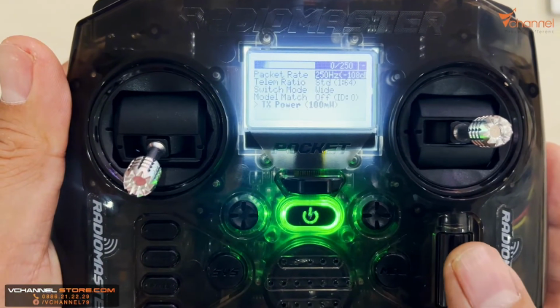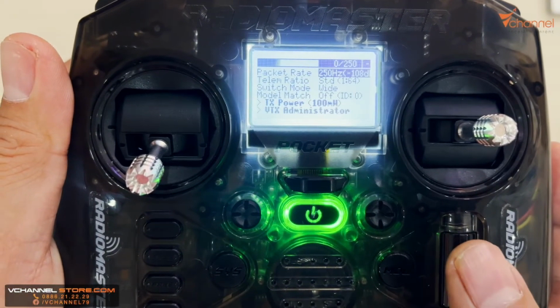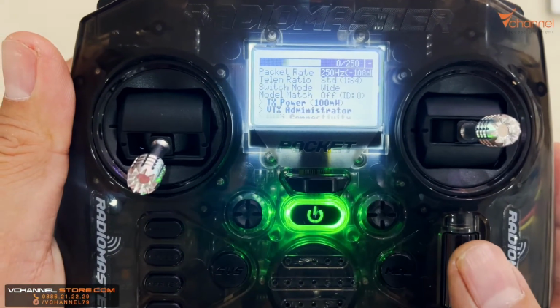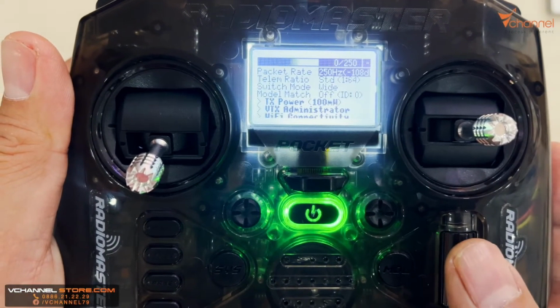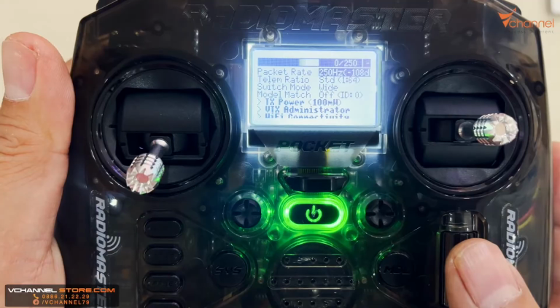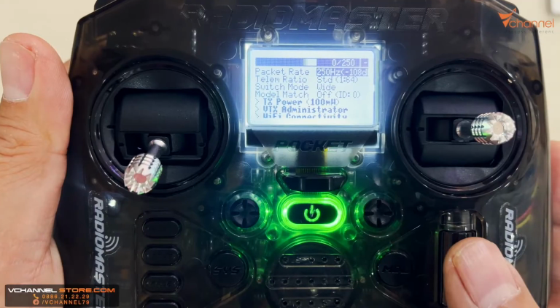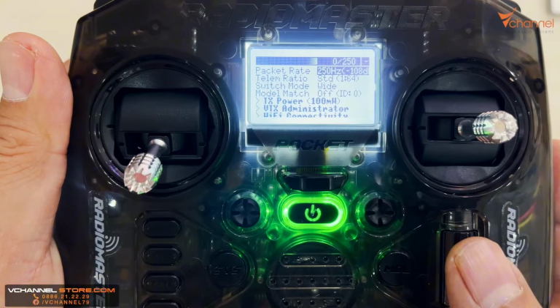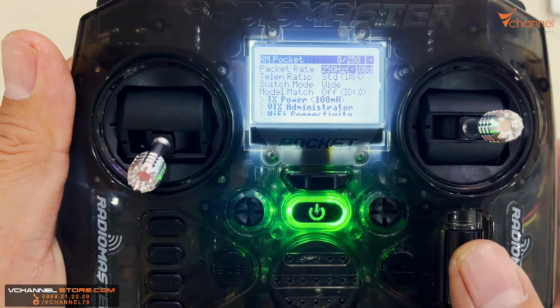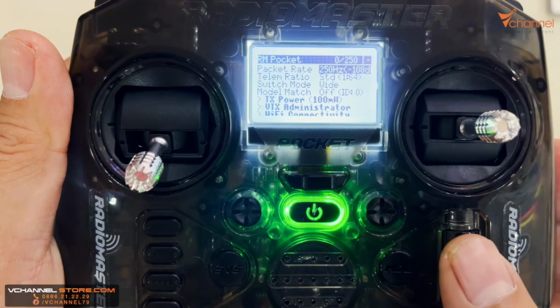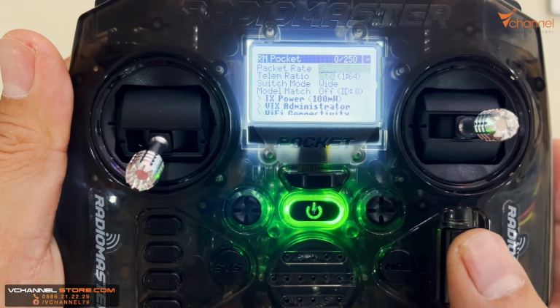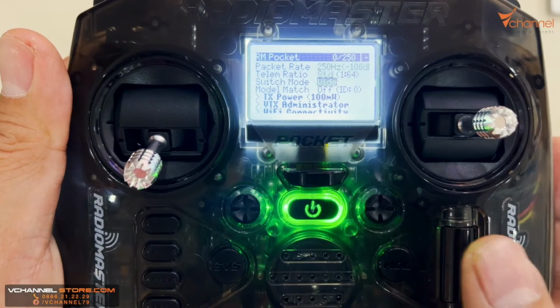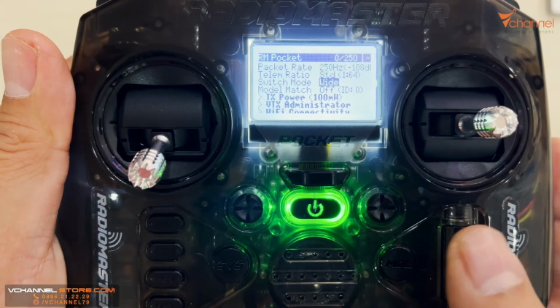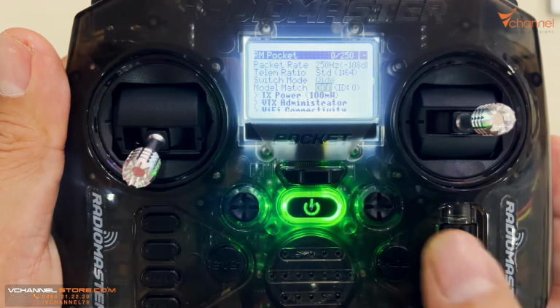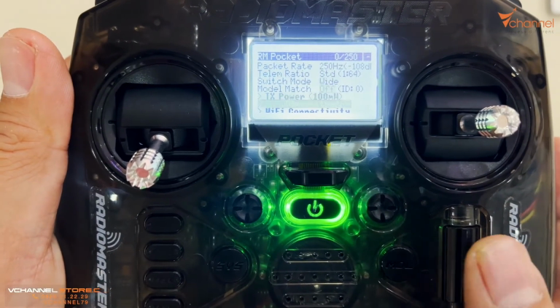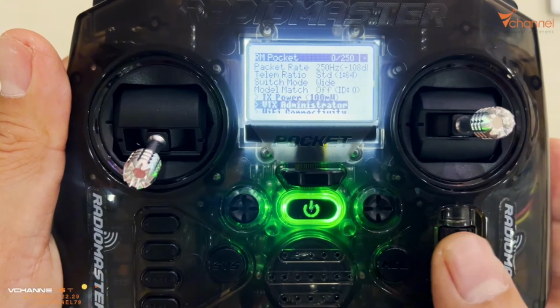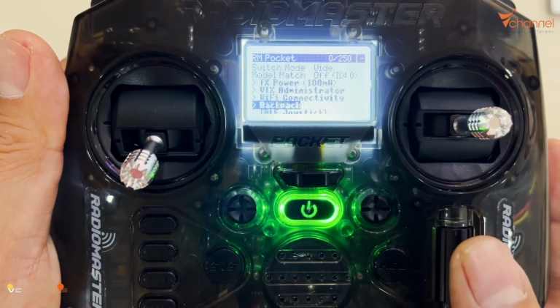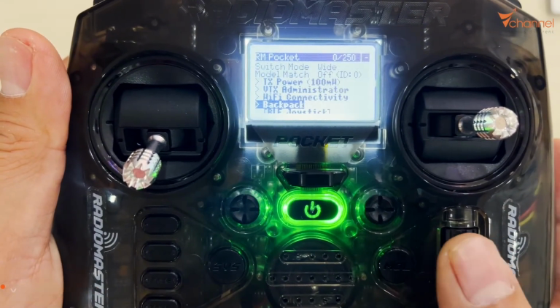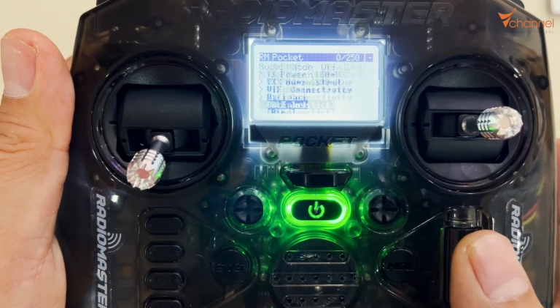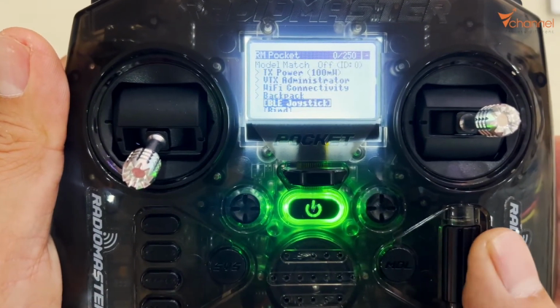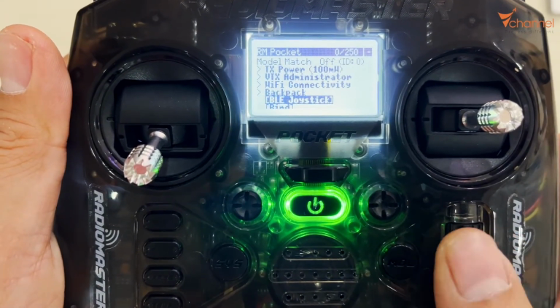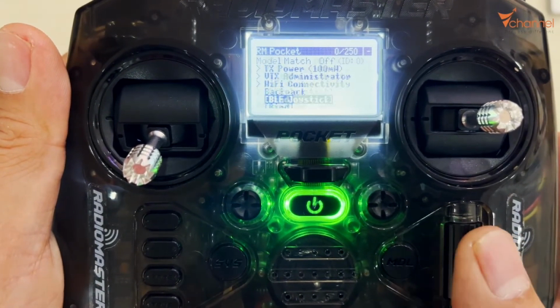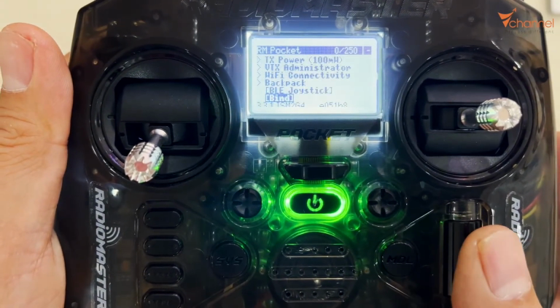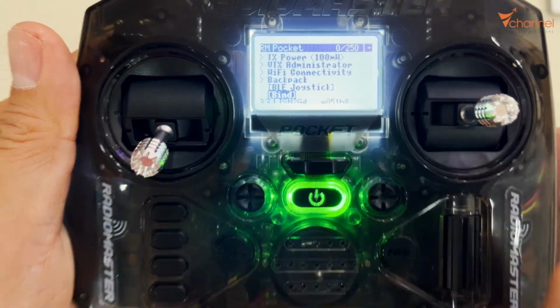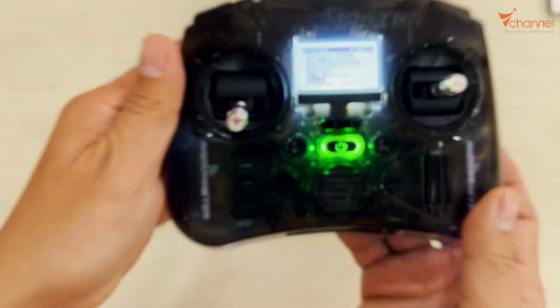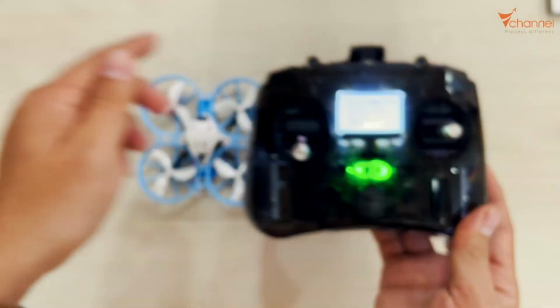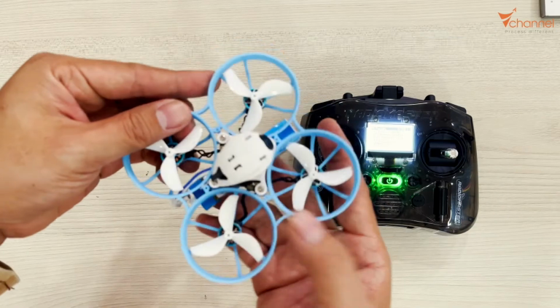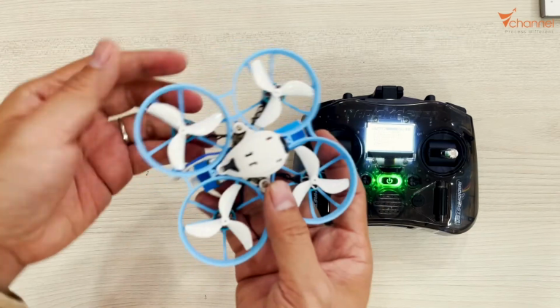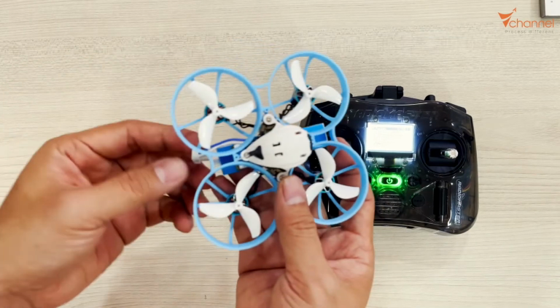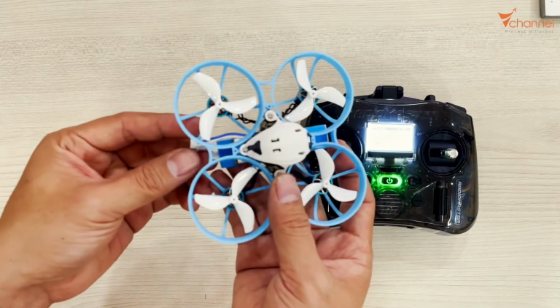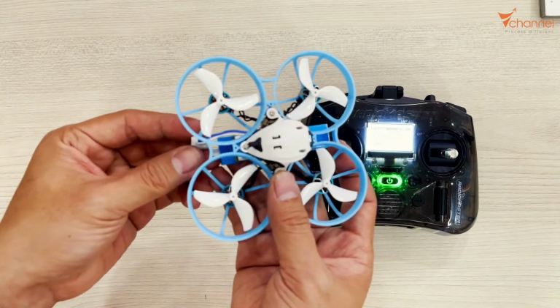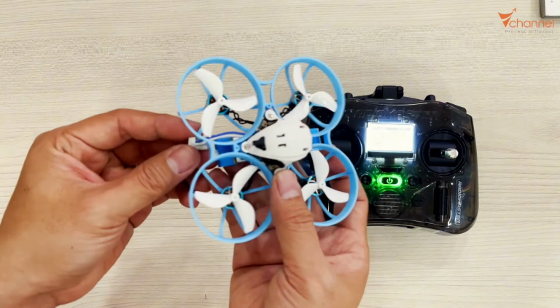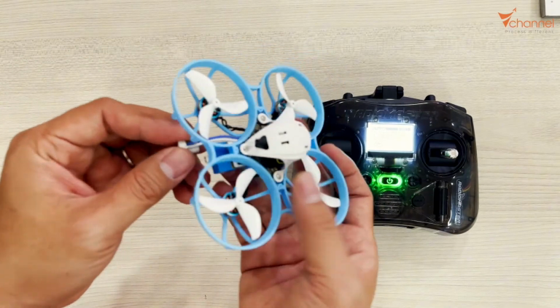It loads, and we pull it down to bind. Then leave it. With the drone, switch to bind mode.